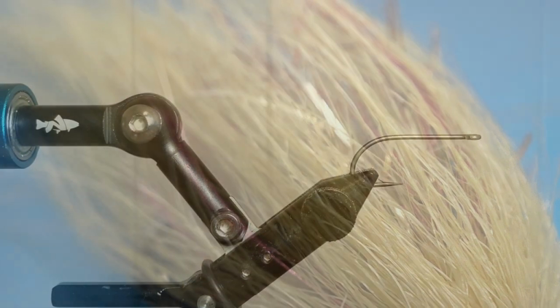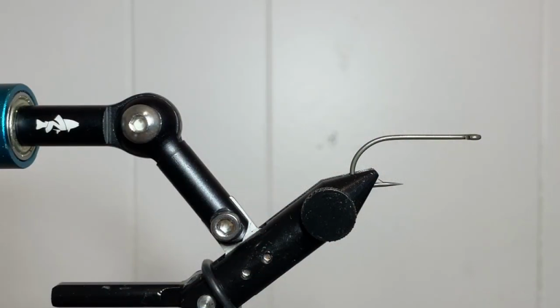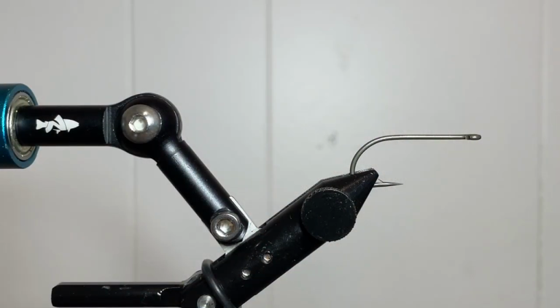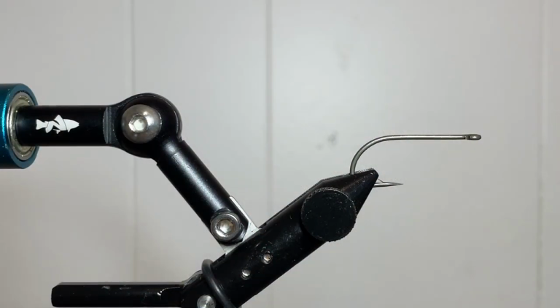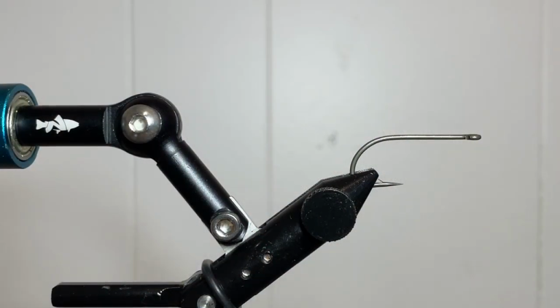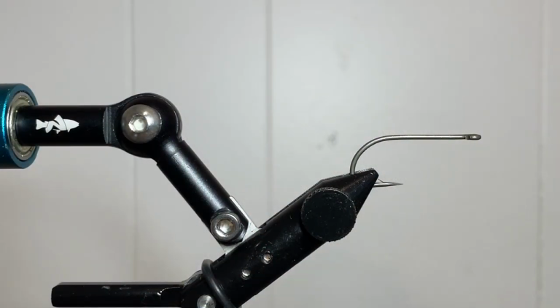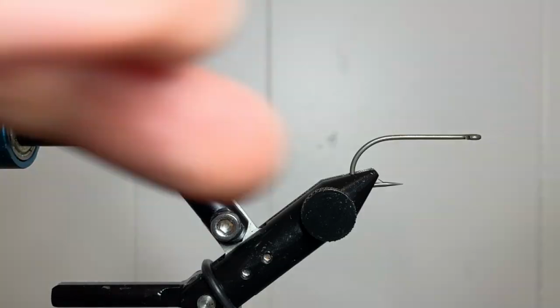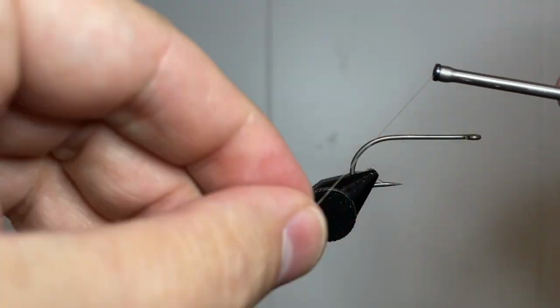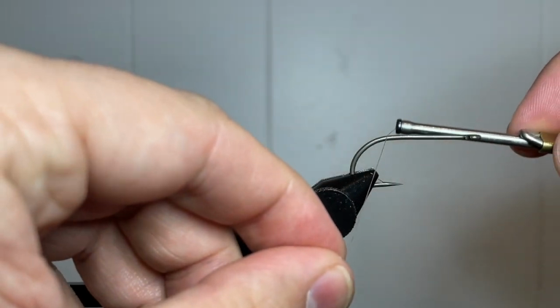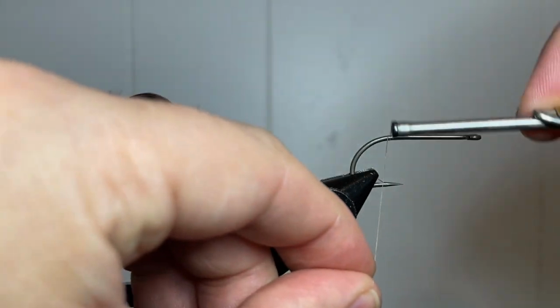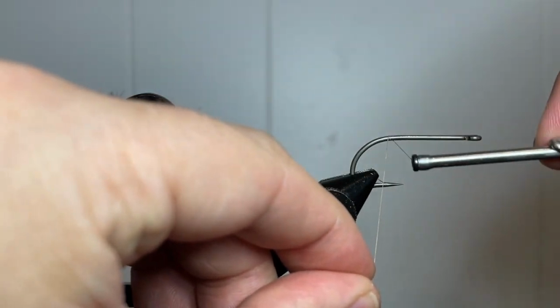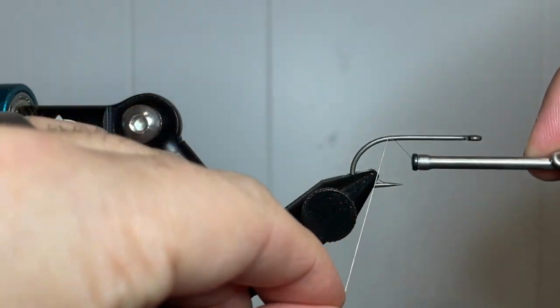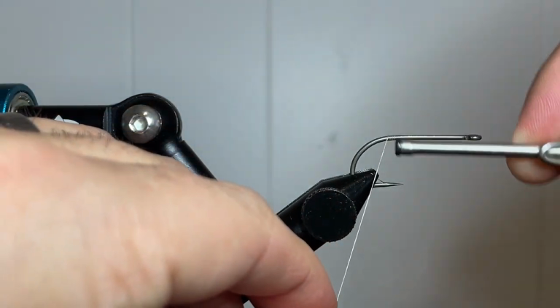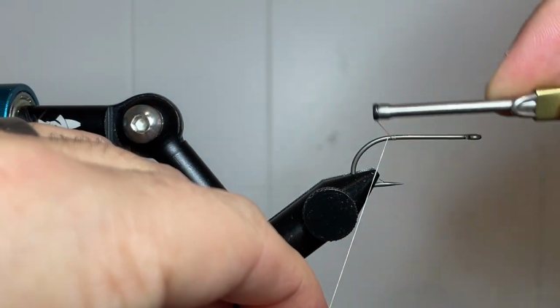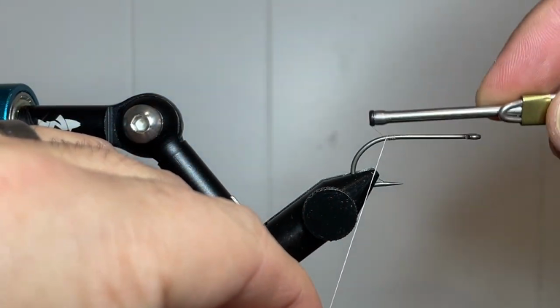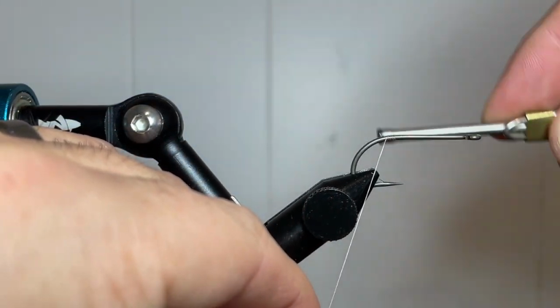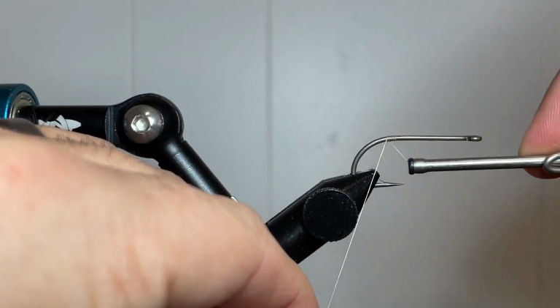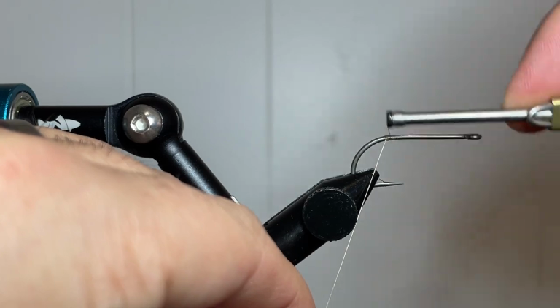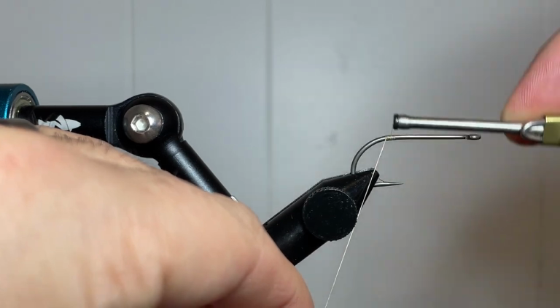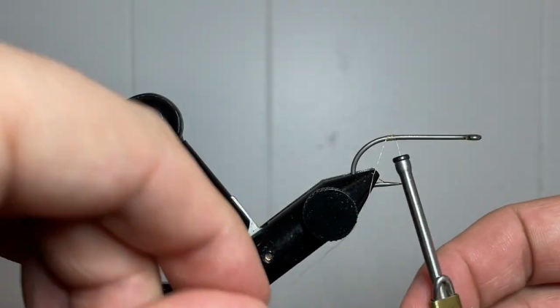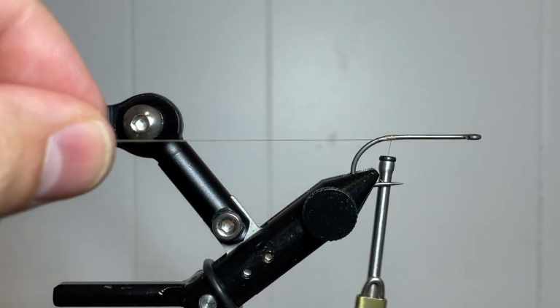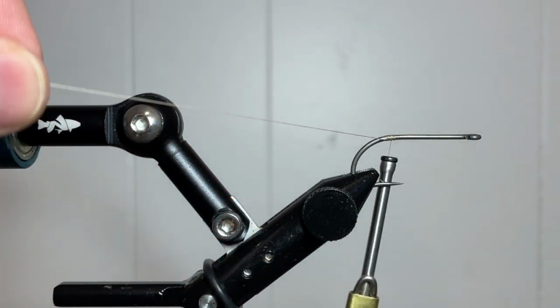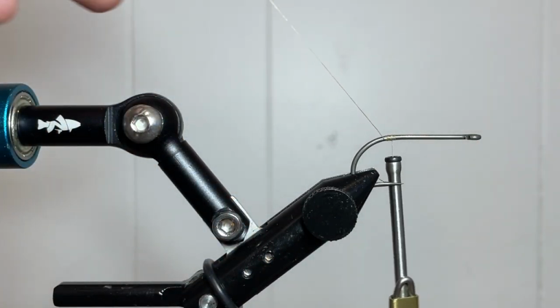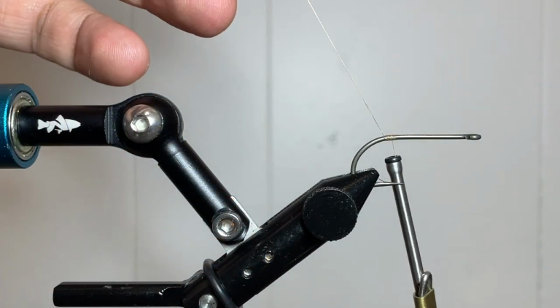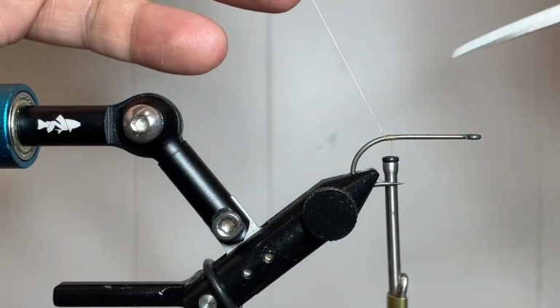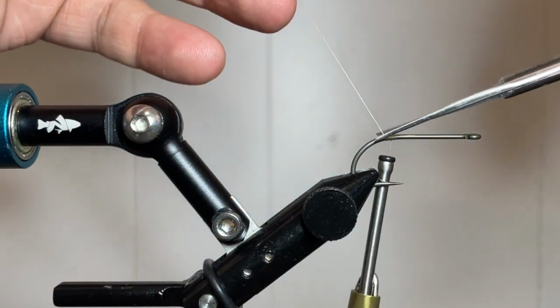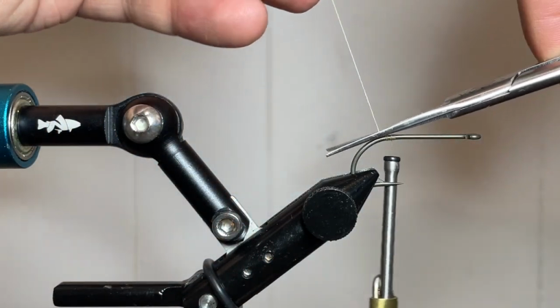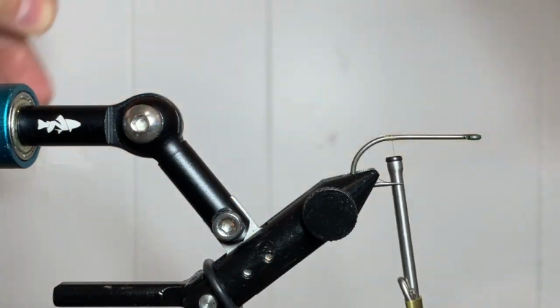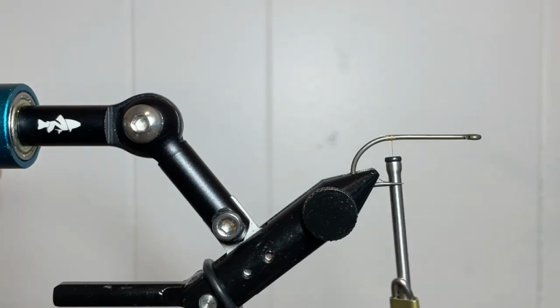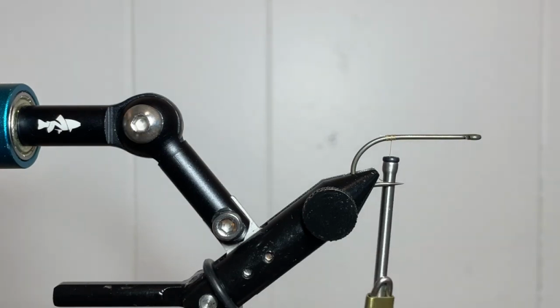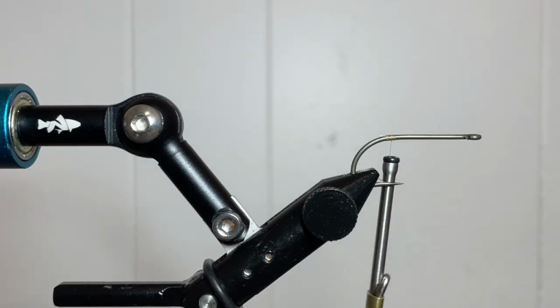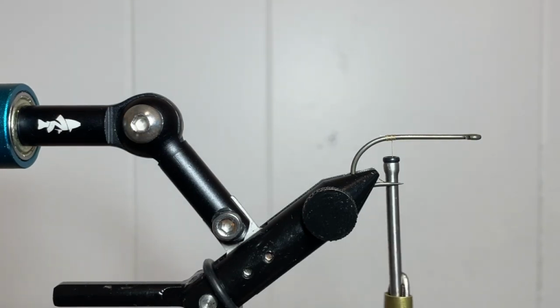In the vise, we have a Partridge of Redditch Sea Prince hook in size 2 — that's model CS52 — and we're using some classic waxed Semperfly thread in 6-0. You could also use some 3-0 if you want to build your thread dam a little bit easier going forward with the tying.